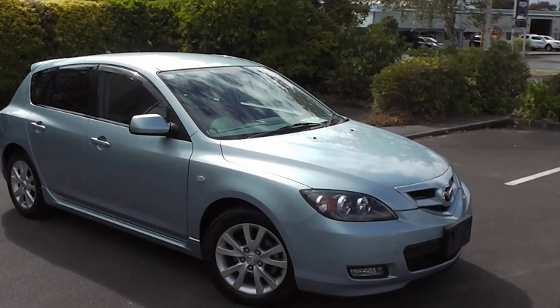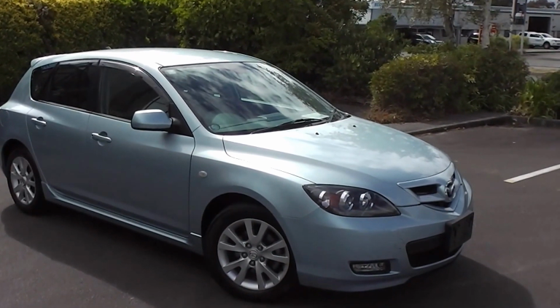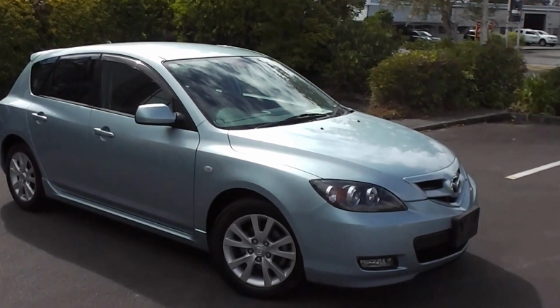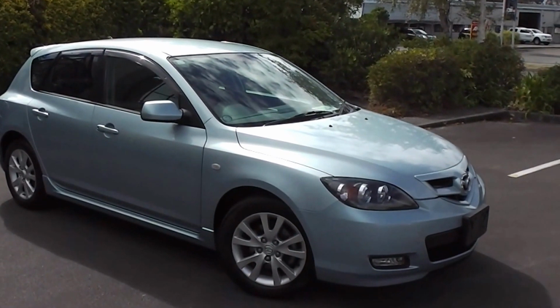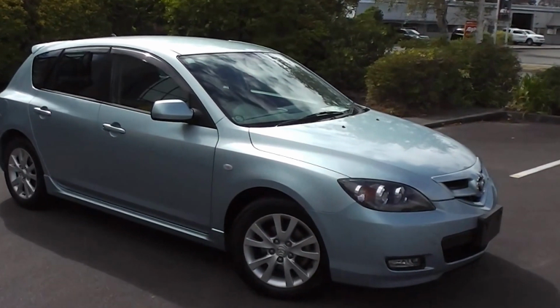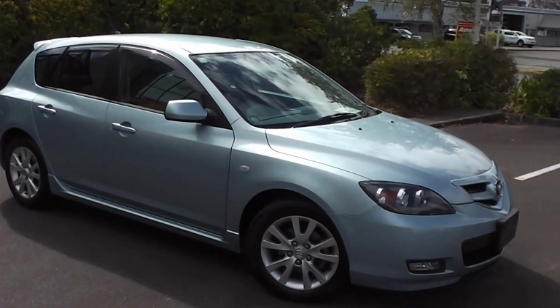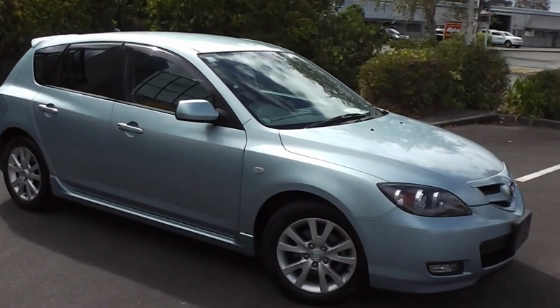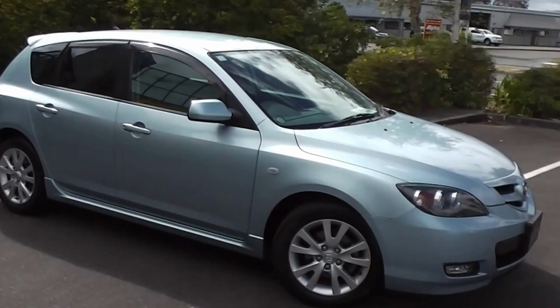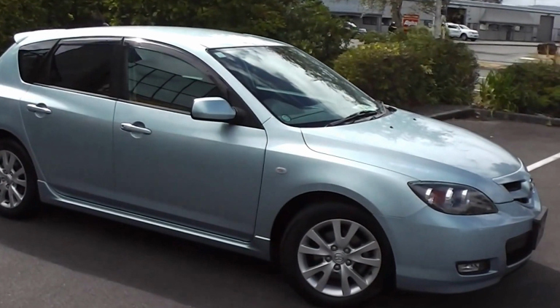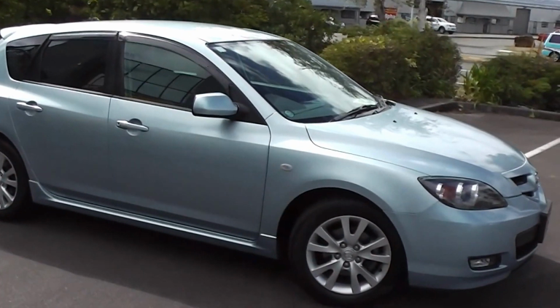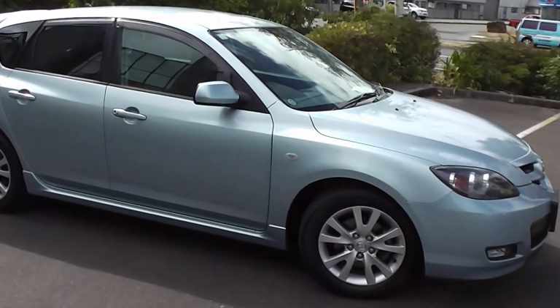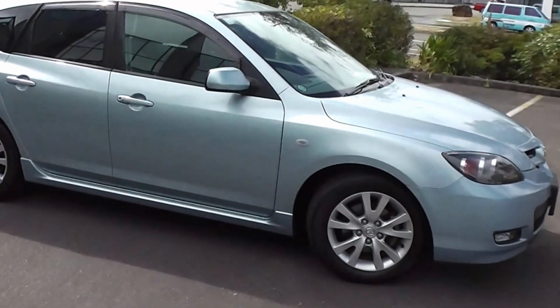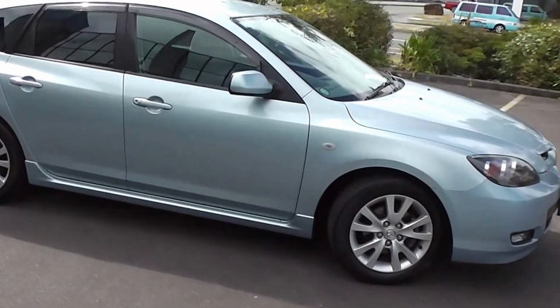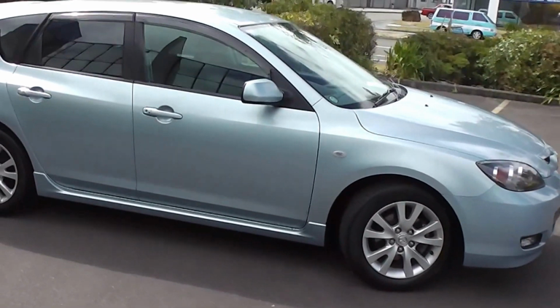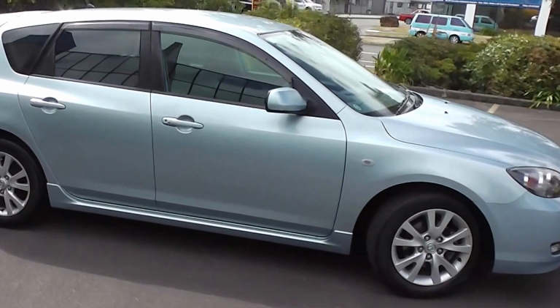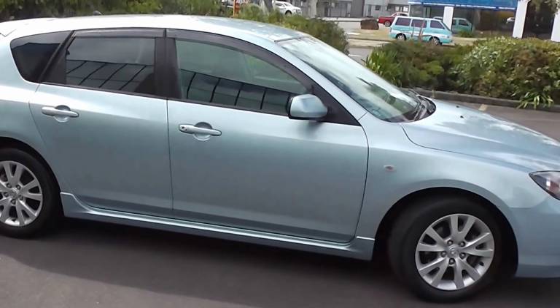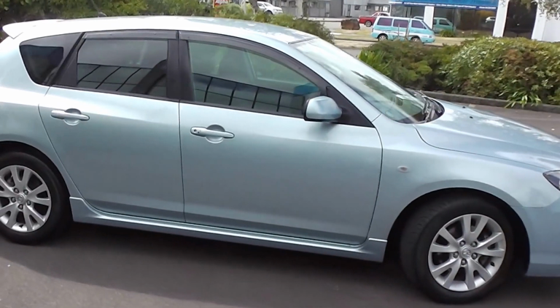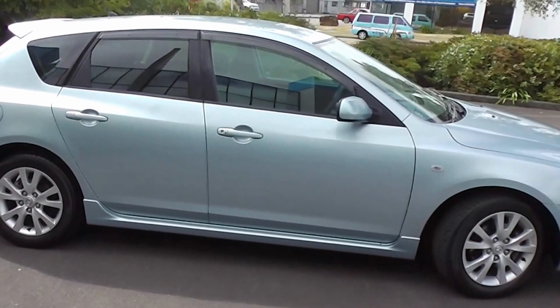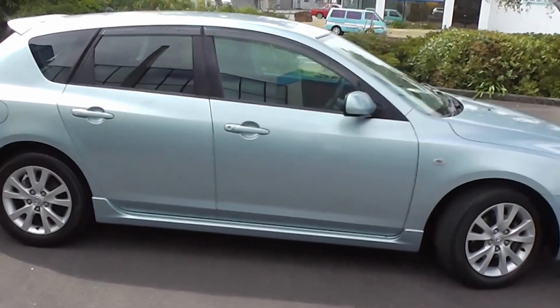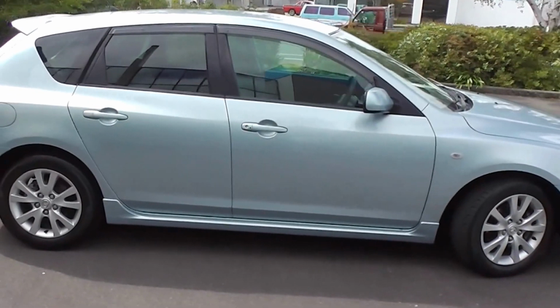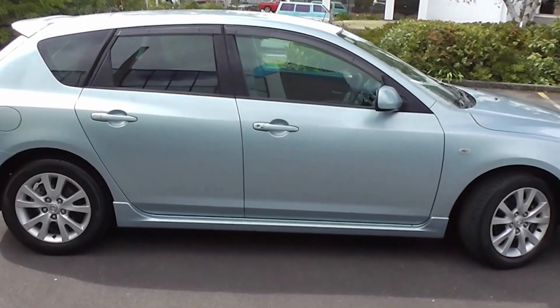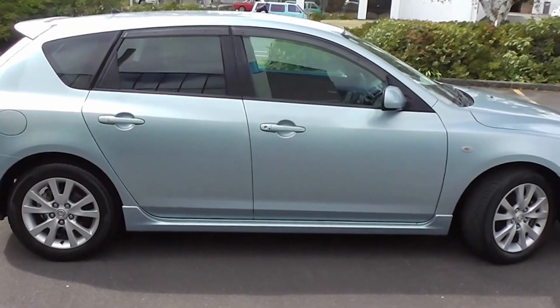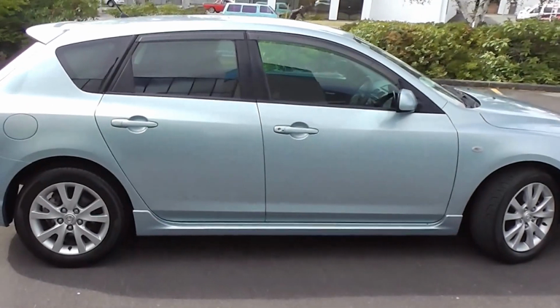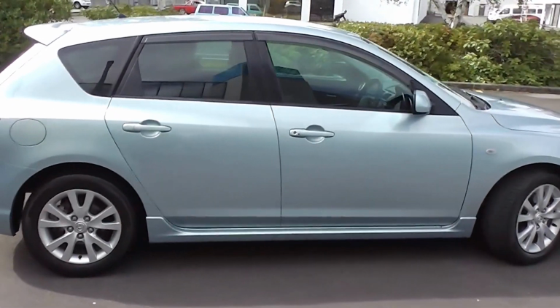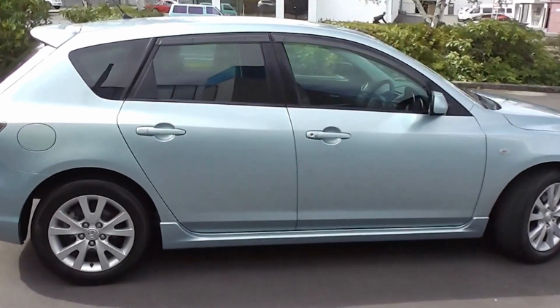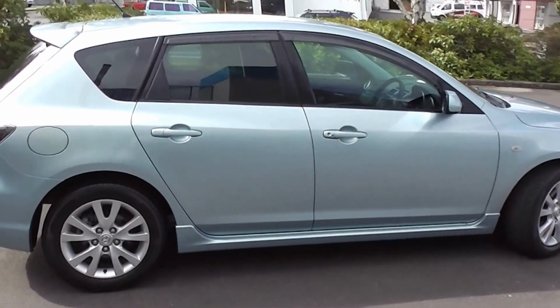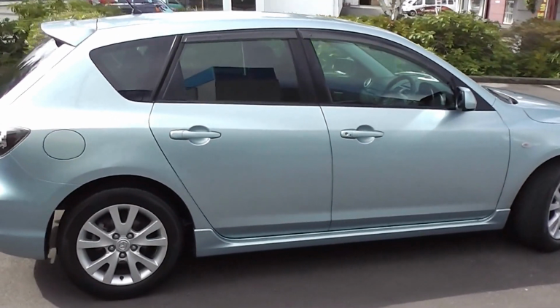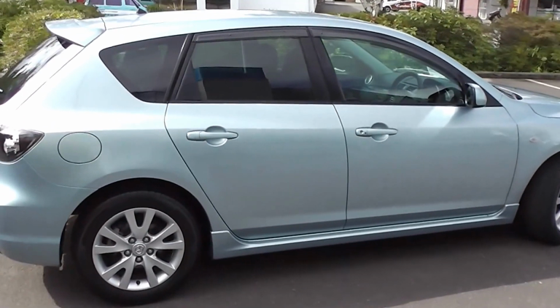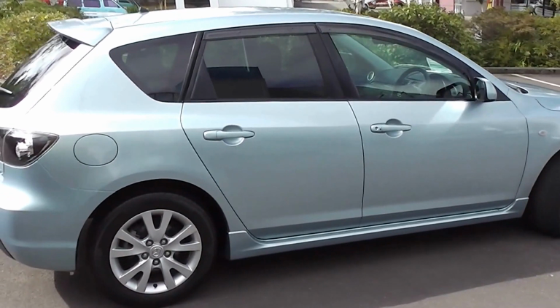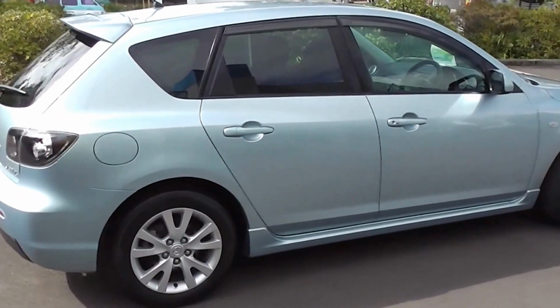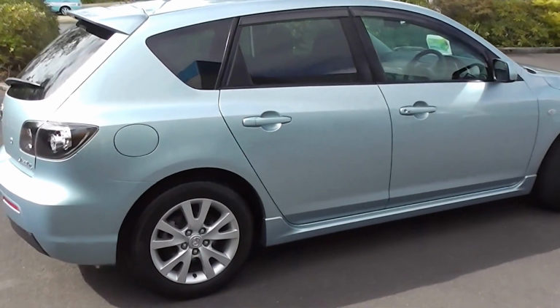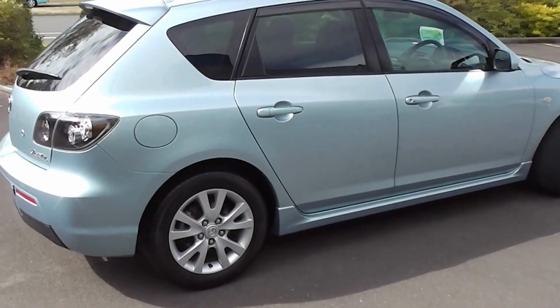Hi, Peter Day here. Check this out. It's a 2007 Mazda Axela 20S Sport. Now this is a facelift model, five door hatchback, and it's travelled only 70,000 kilometres. It comes with an AA mileage verification certificate to back that up.